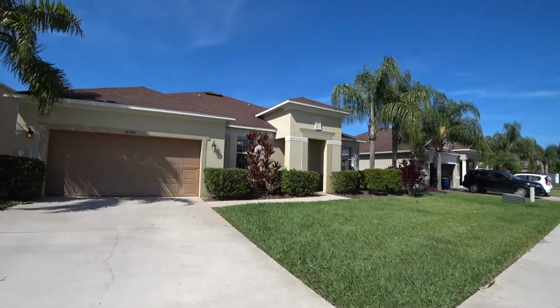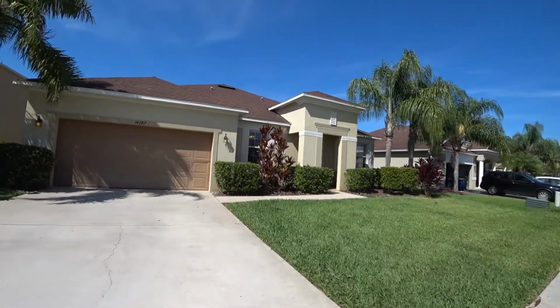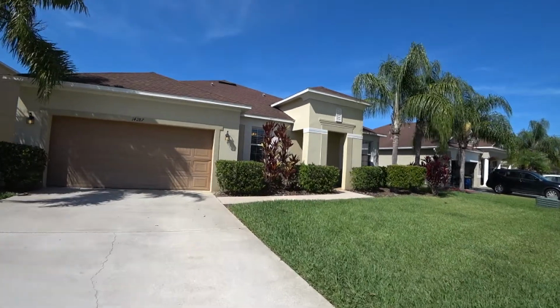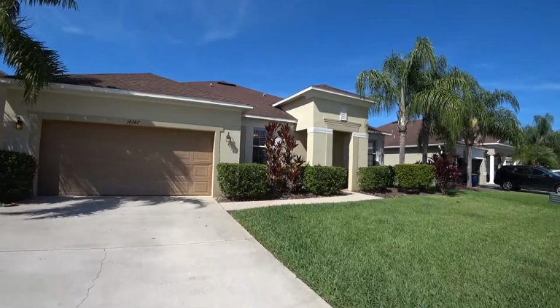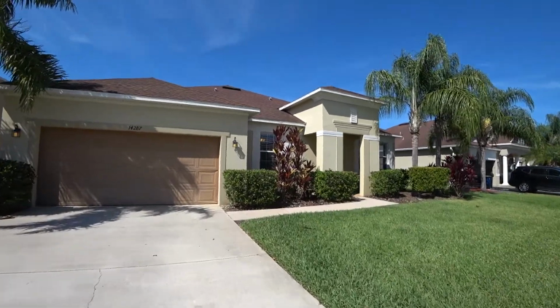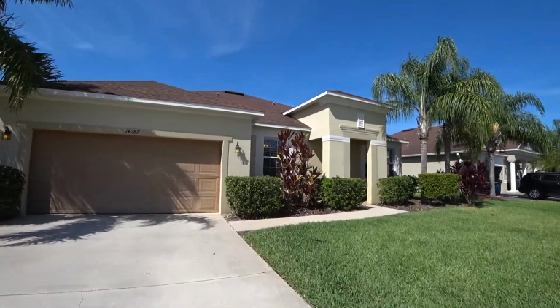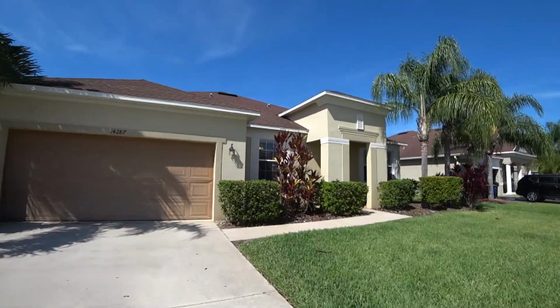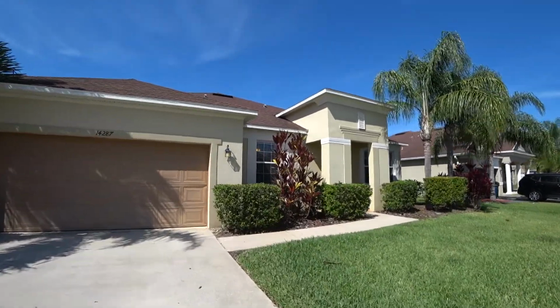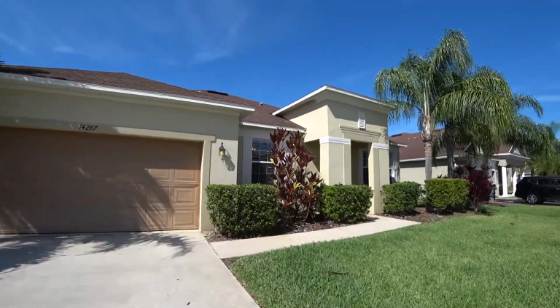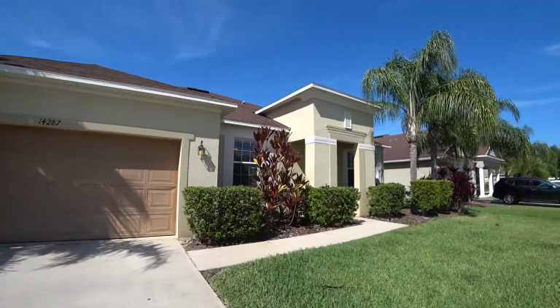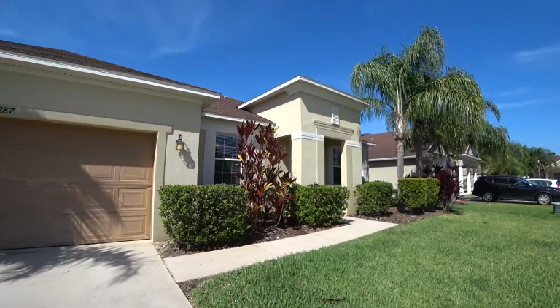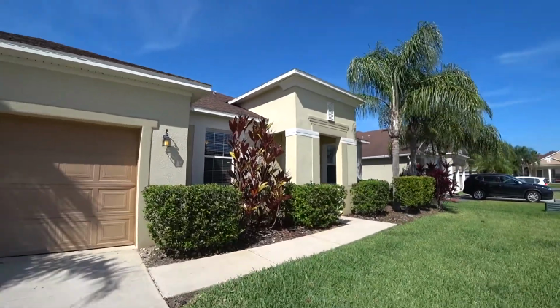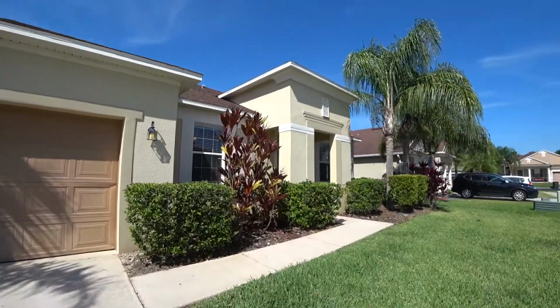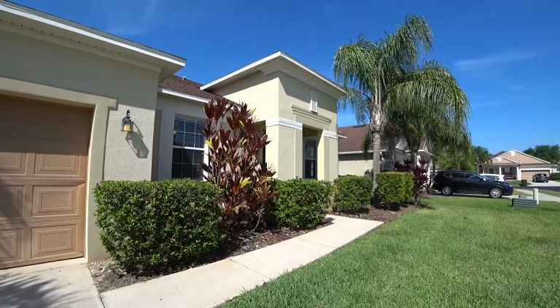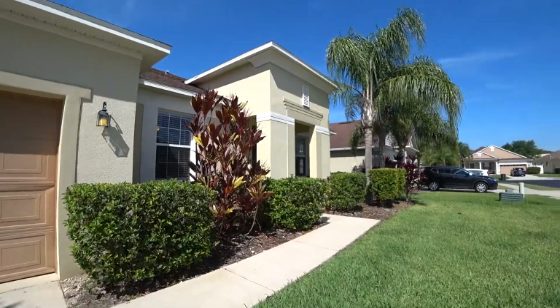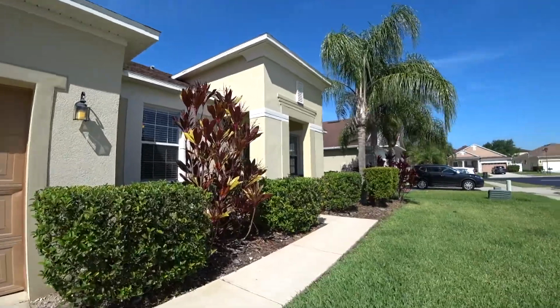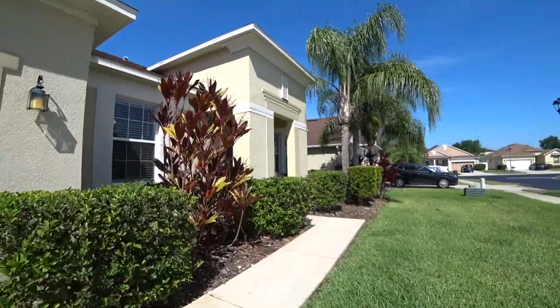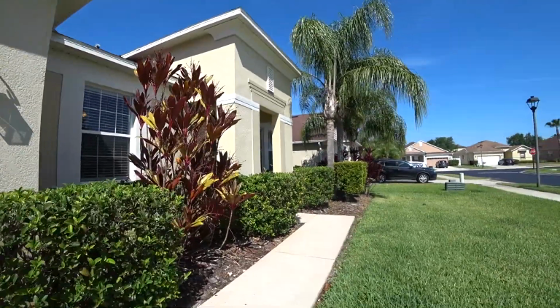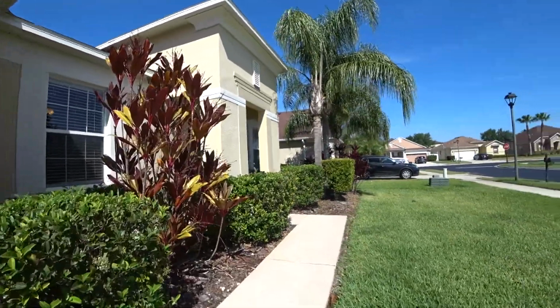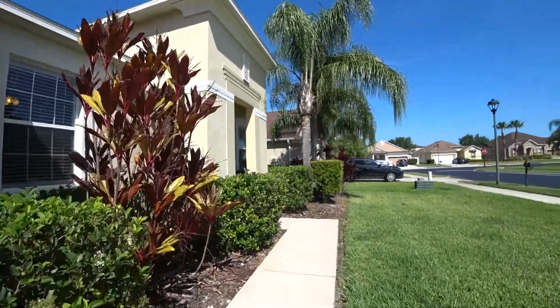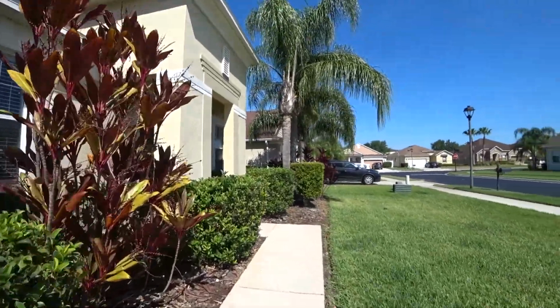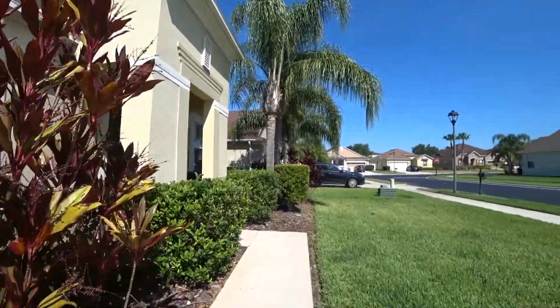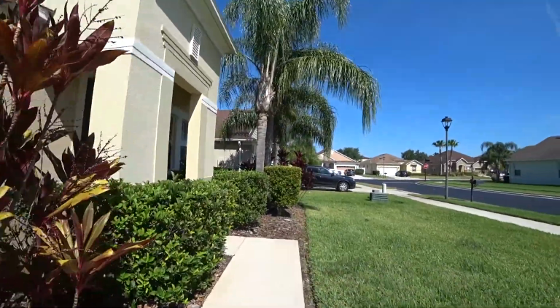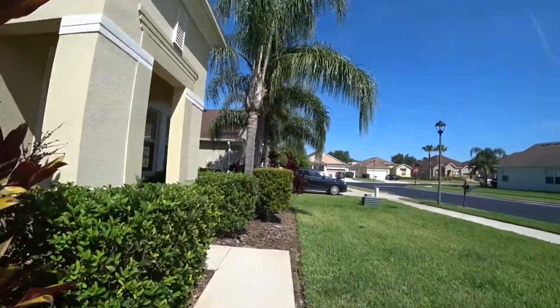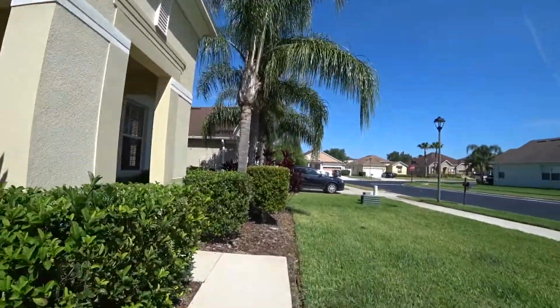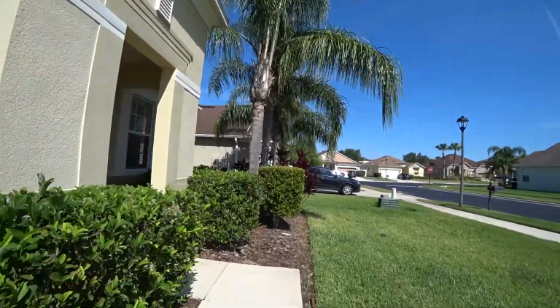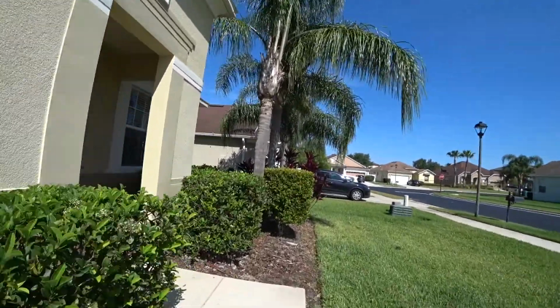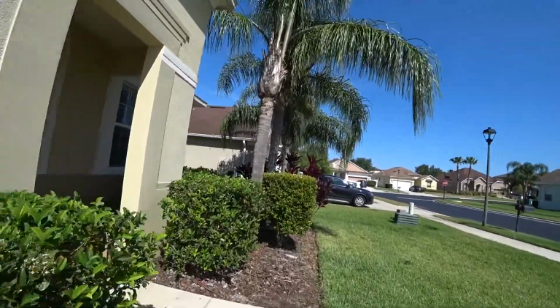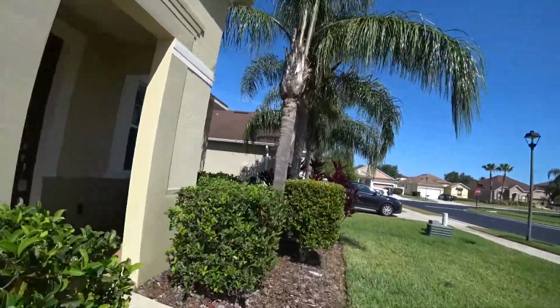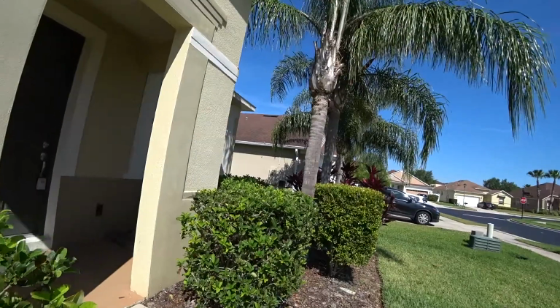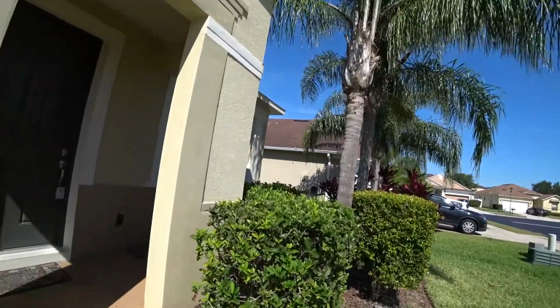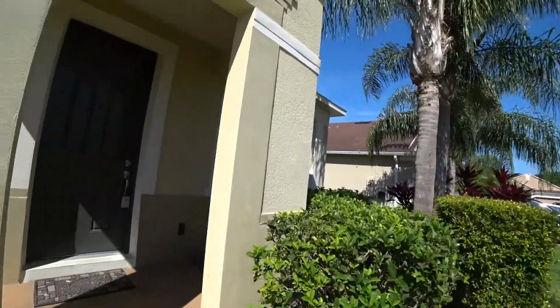This three-bedroom plus office, two-full bathroom, two-car garage home is just shy of 2,400 square feet. And let's take you on a little tour.